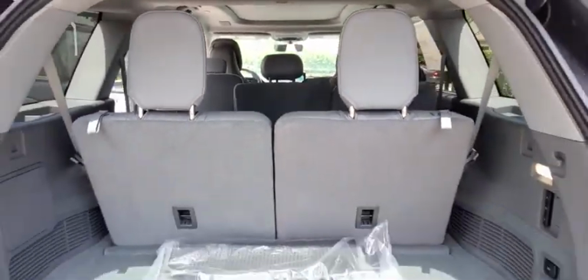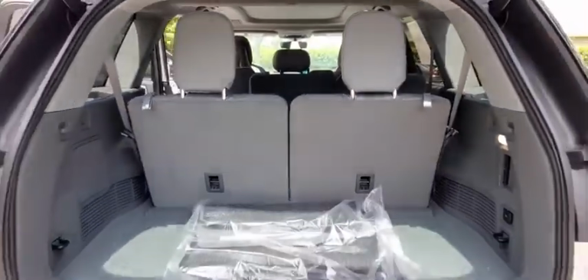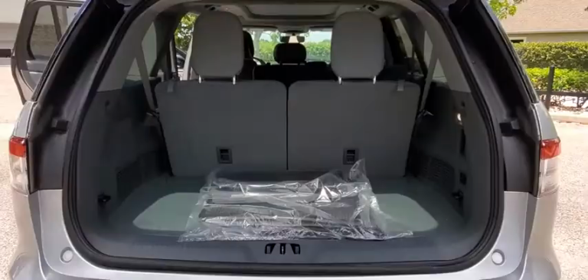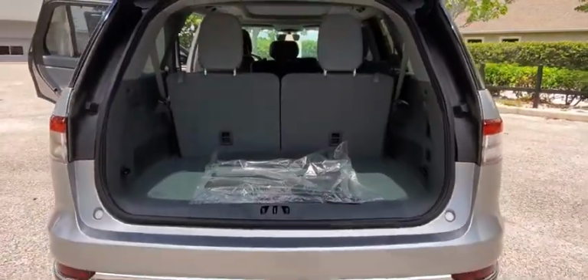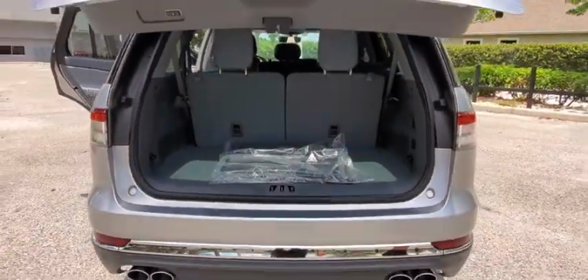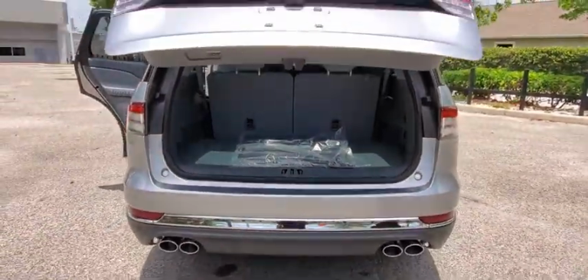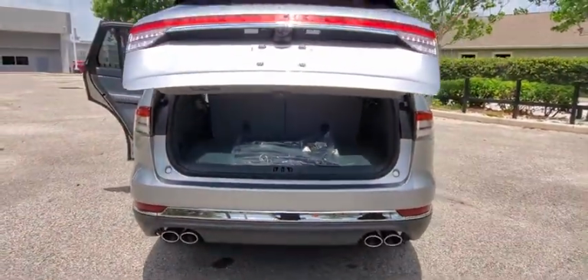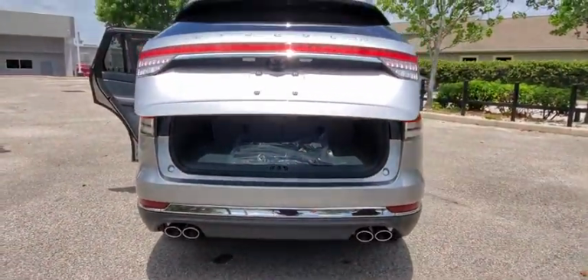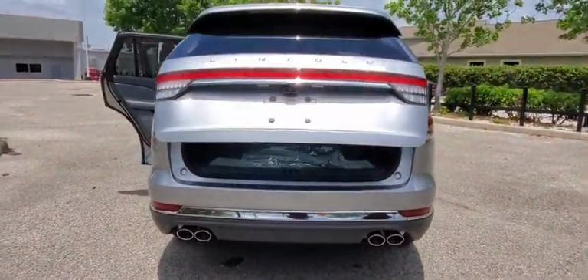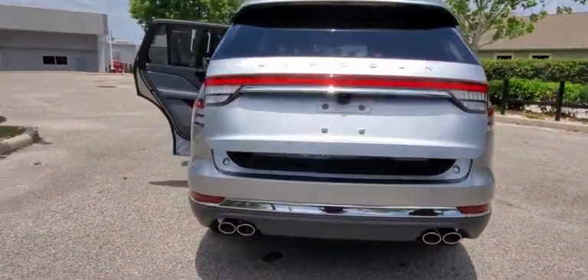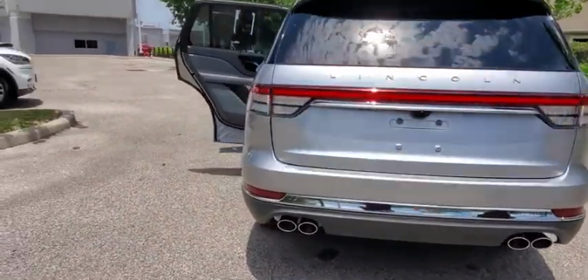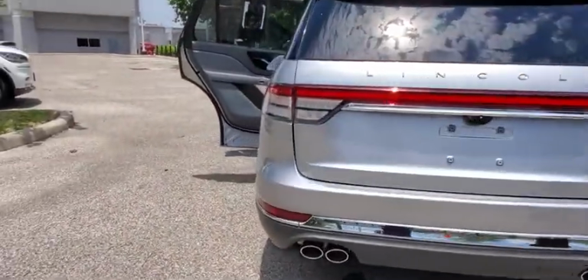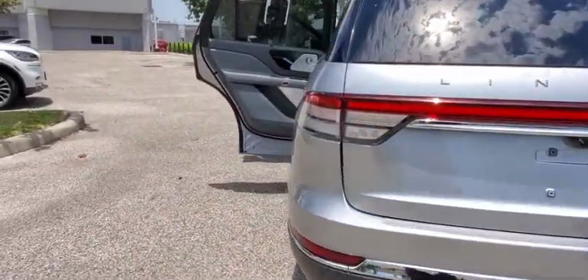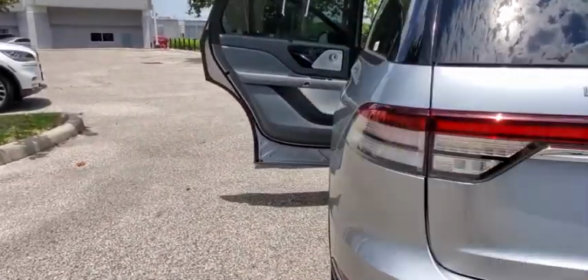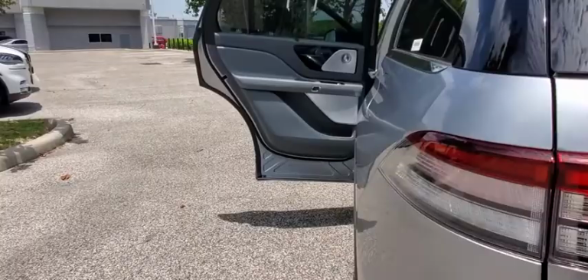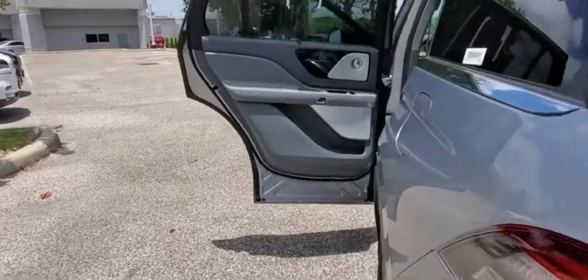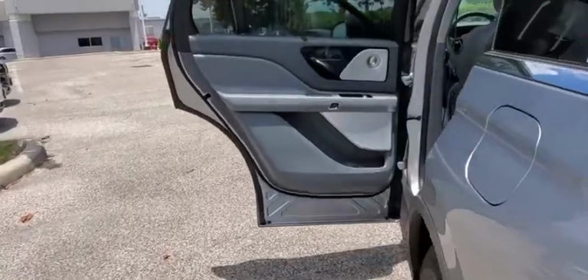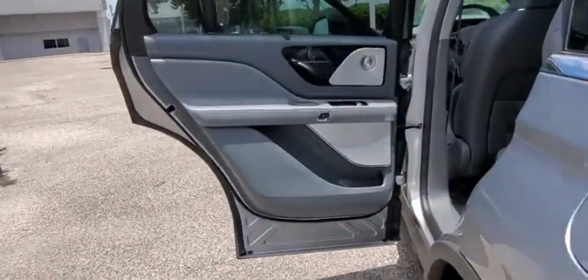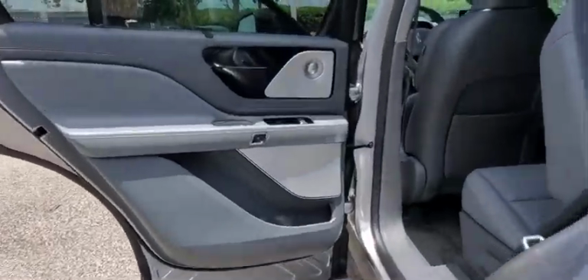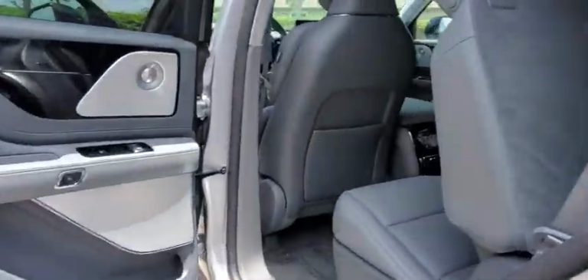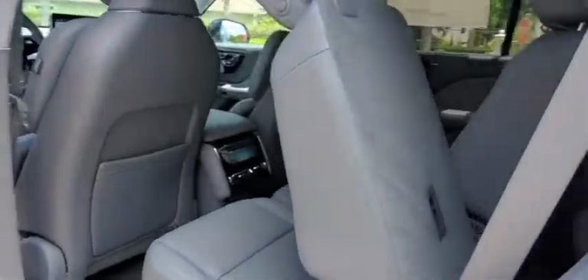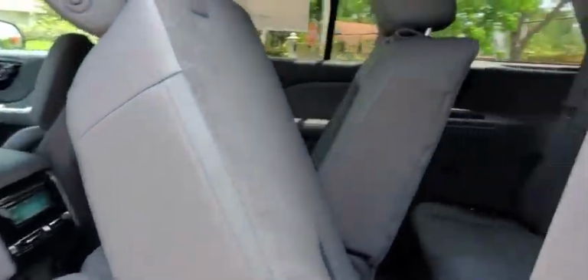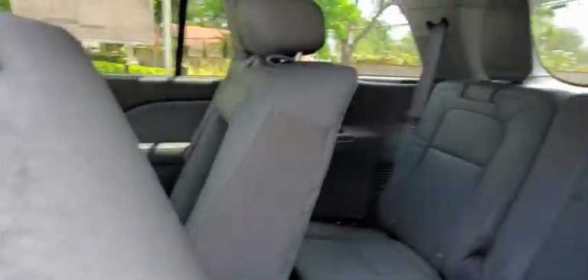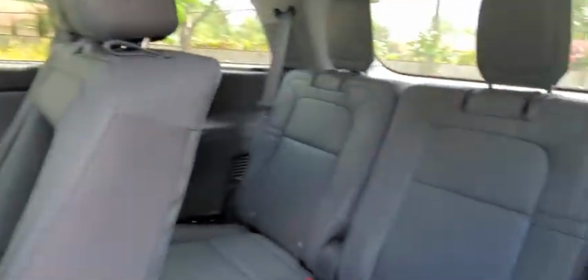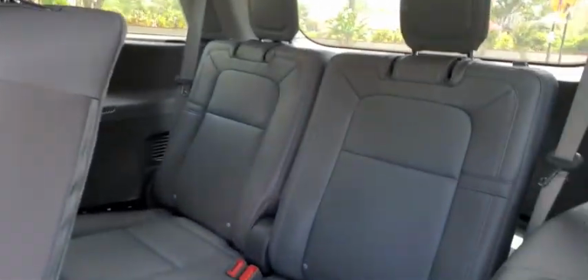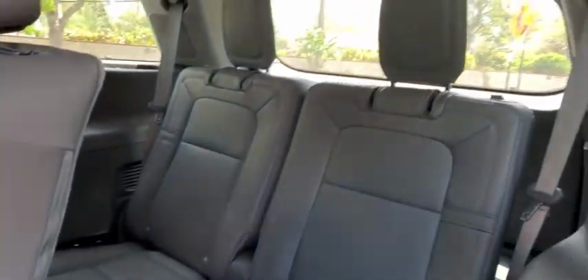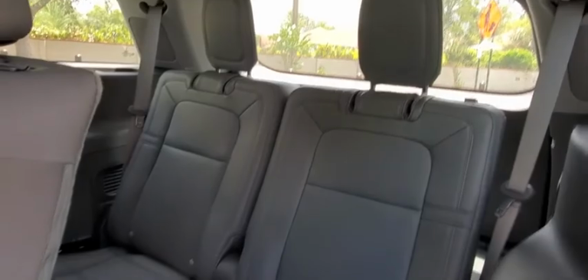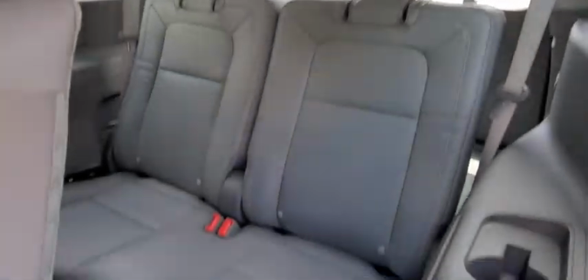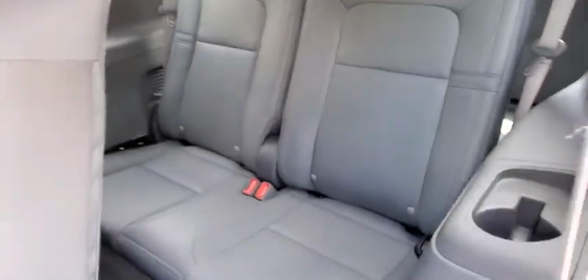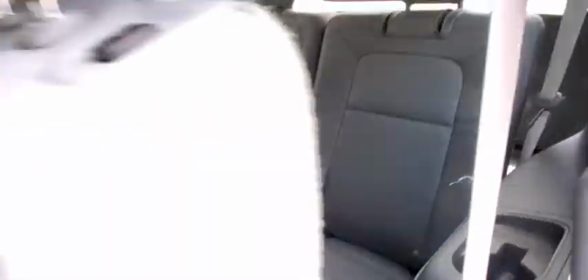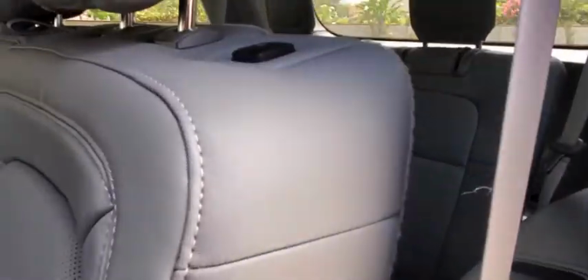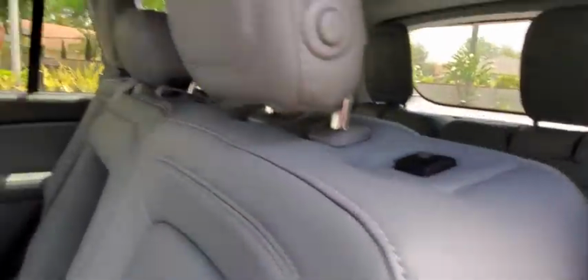Here are some of this vehicle's great options: backup camera, anti-lock braking system, power liftgate, navigation system, steering wheel audio controls, keyless entry, power passenger seat, remote engine start, traction control.